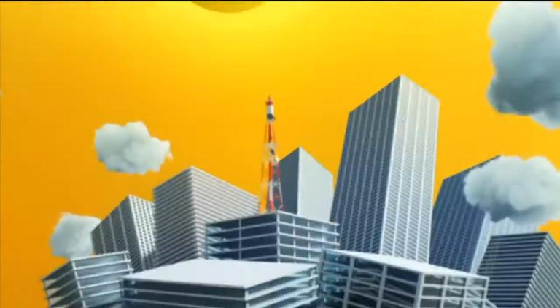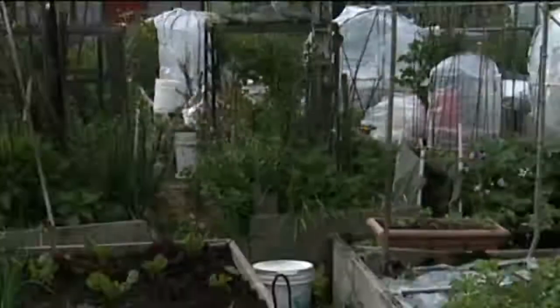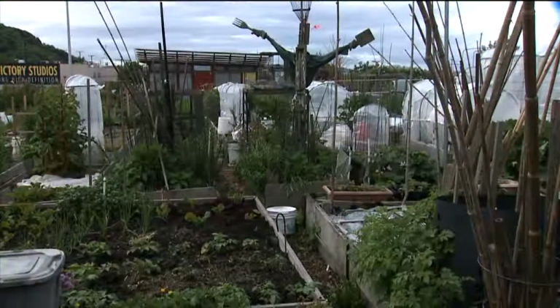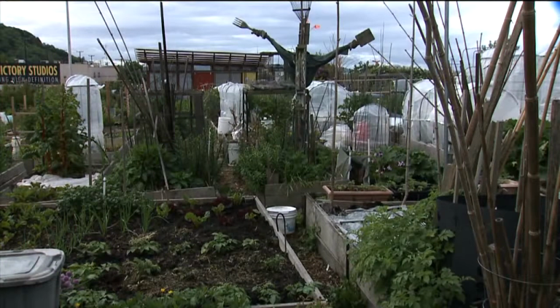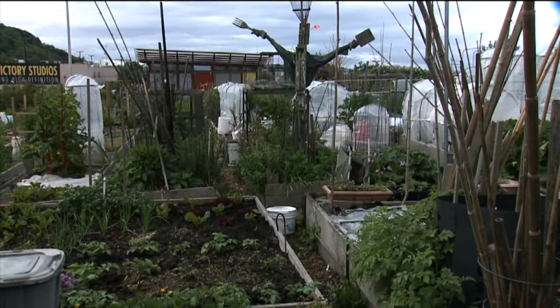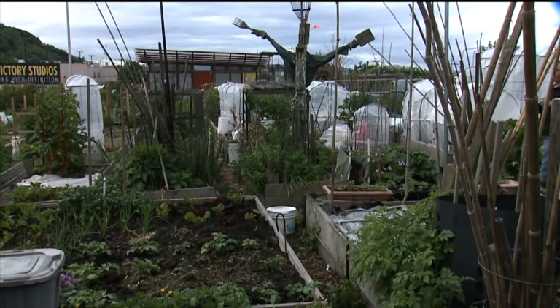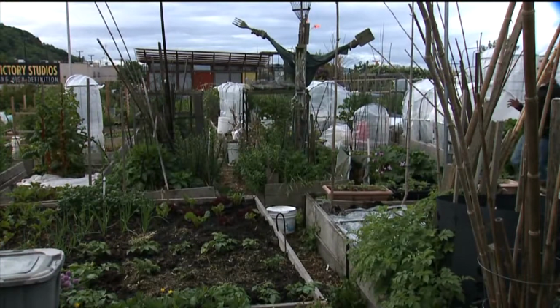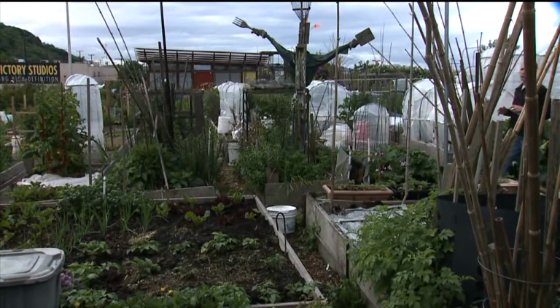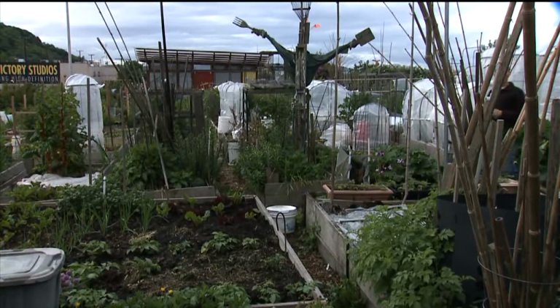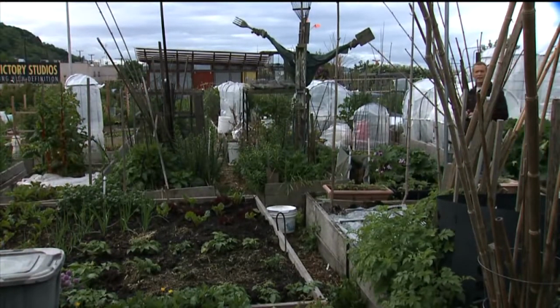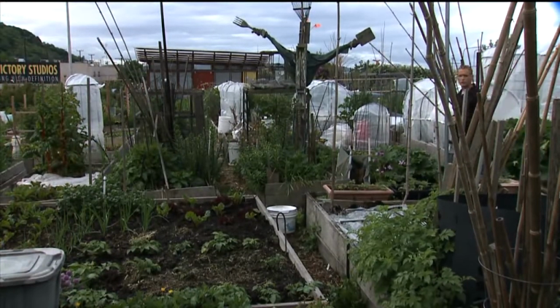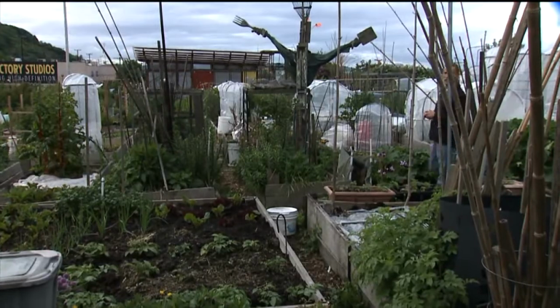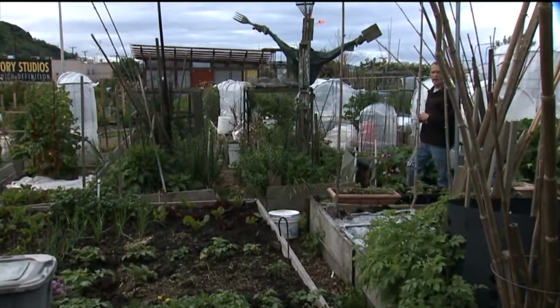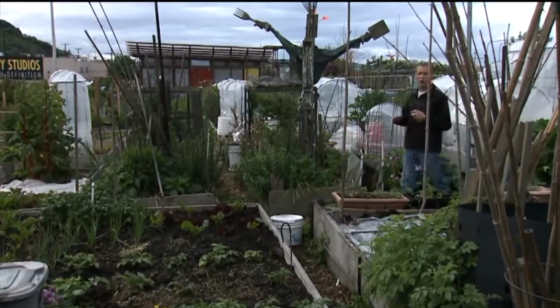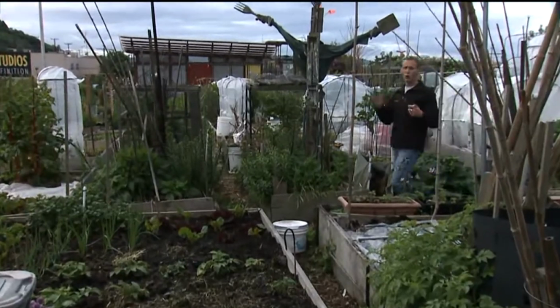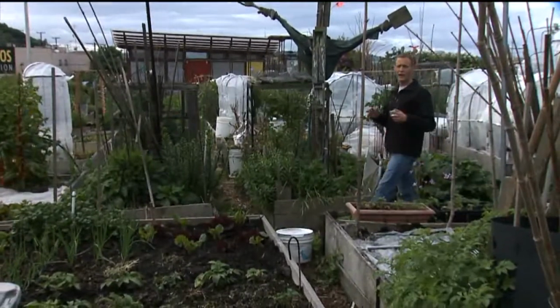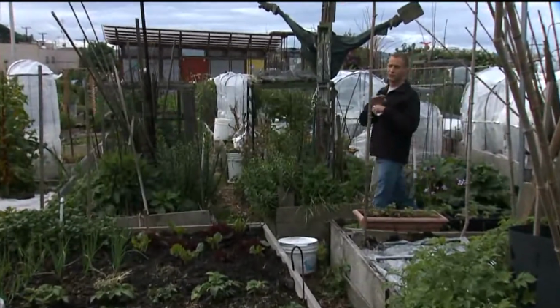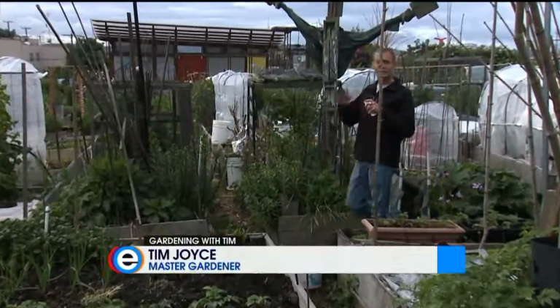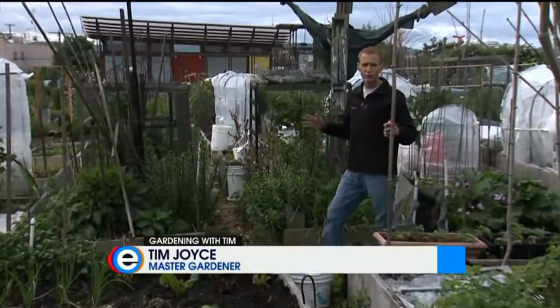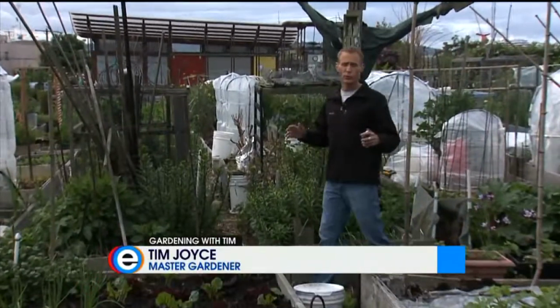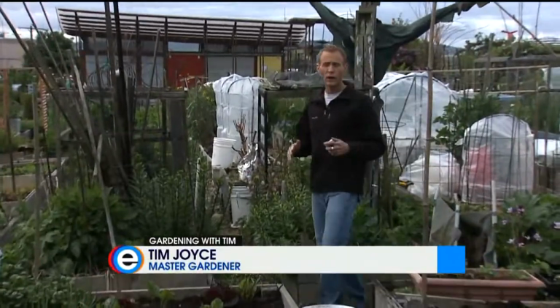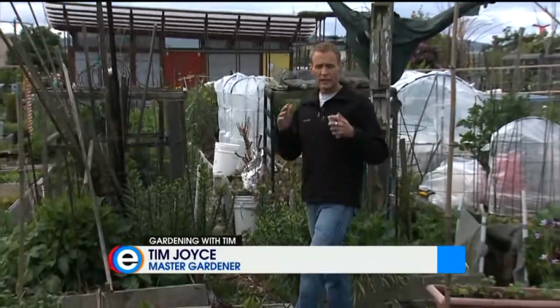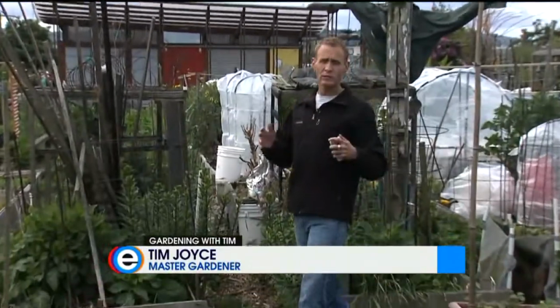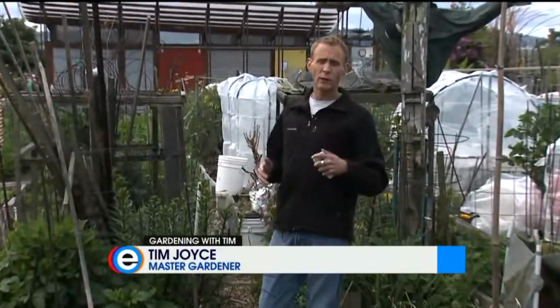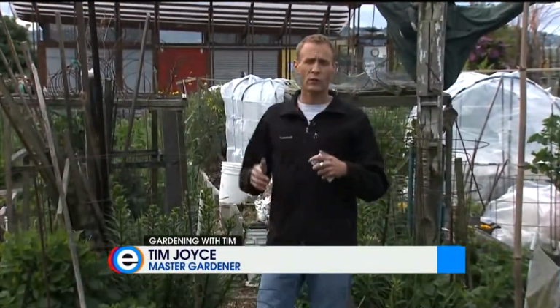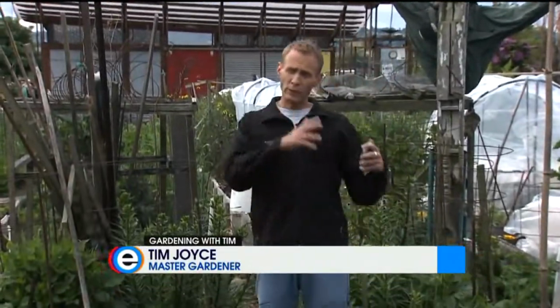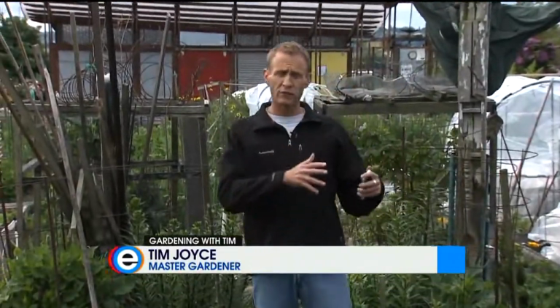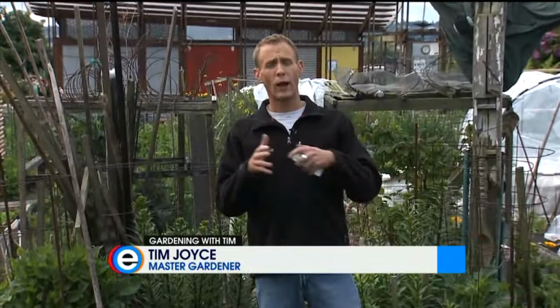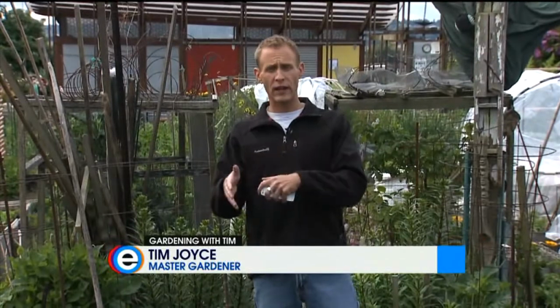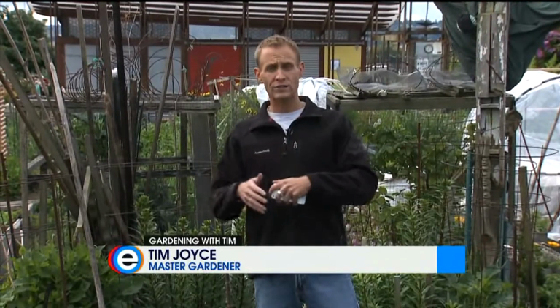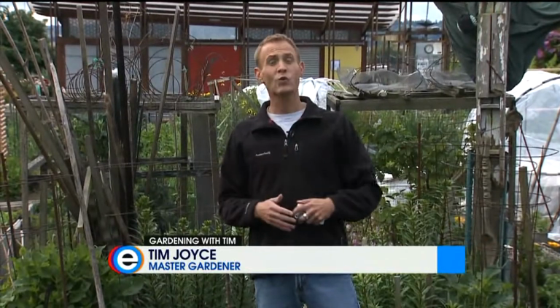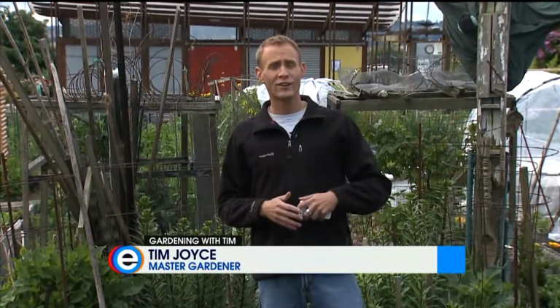For beginning gardeners, there are ways to improve your chances for success. While no plant is completely foolproof, taking some time to pick the right plant for the right place can do wonders.